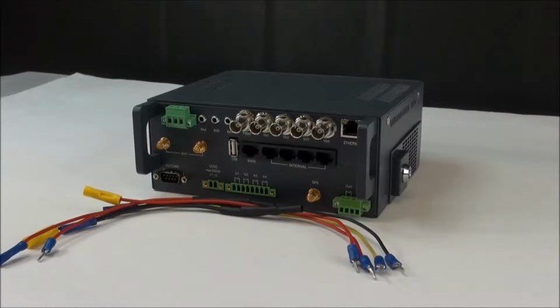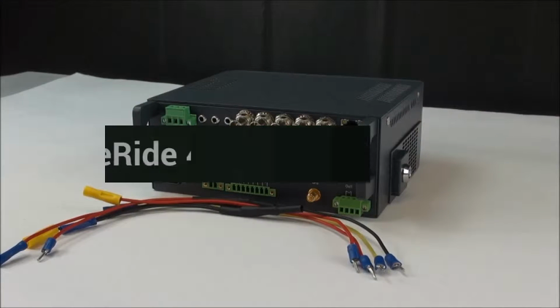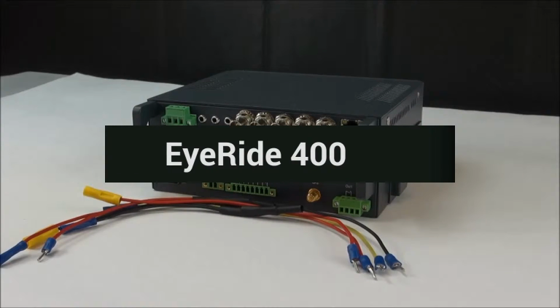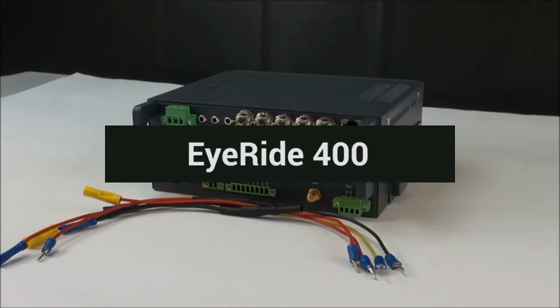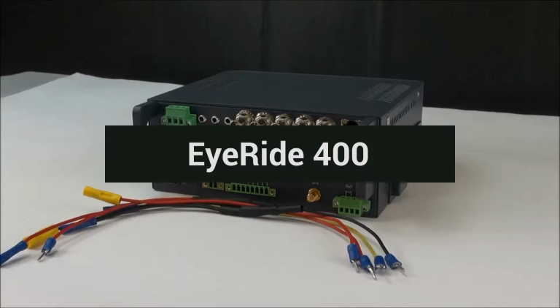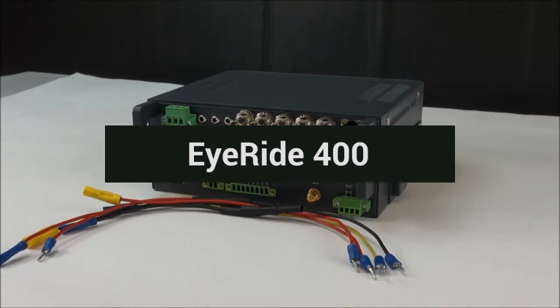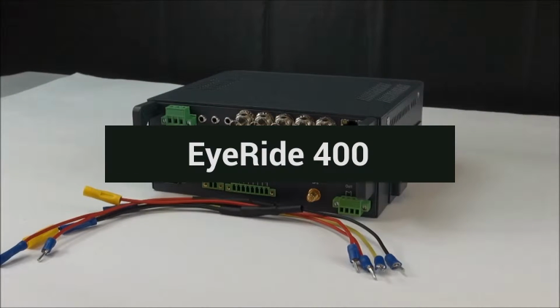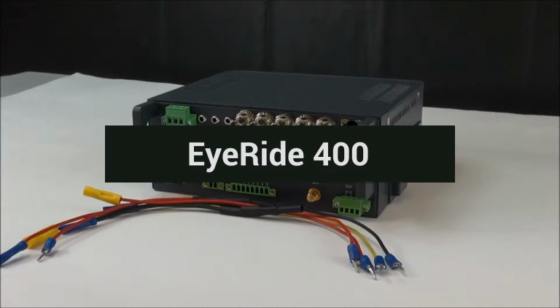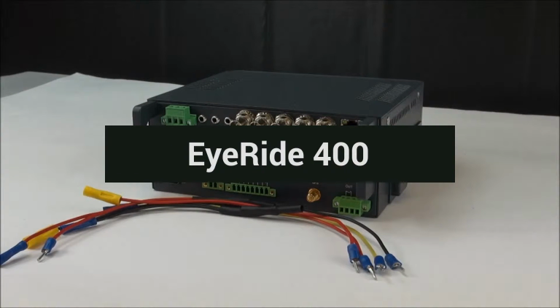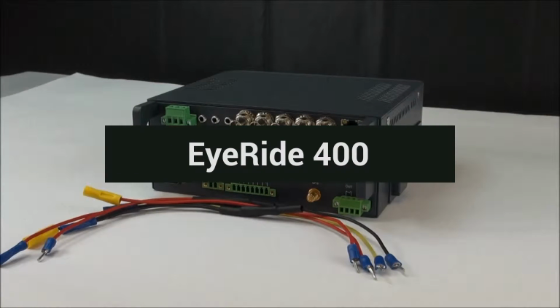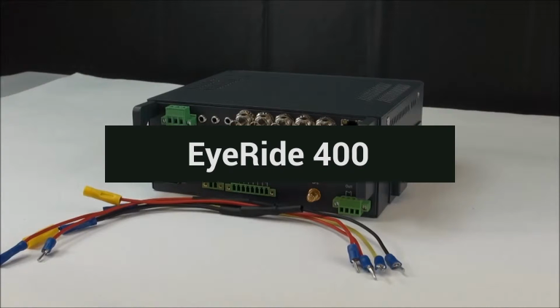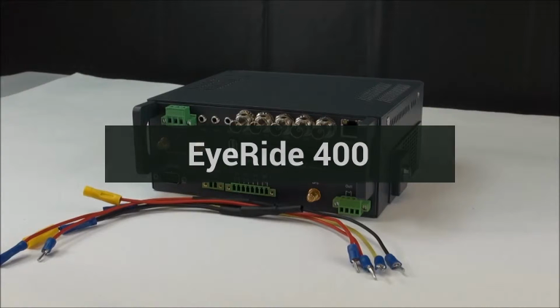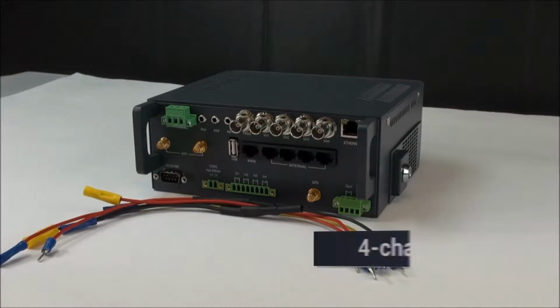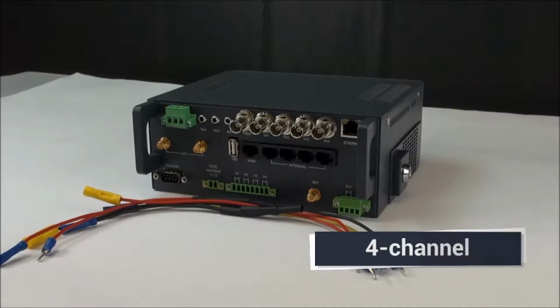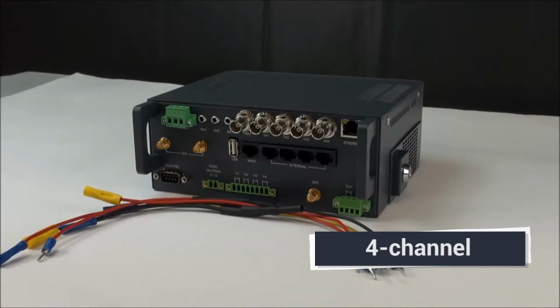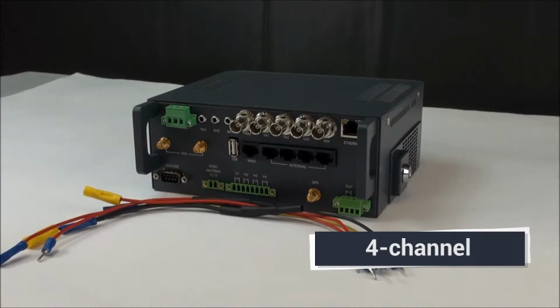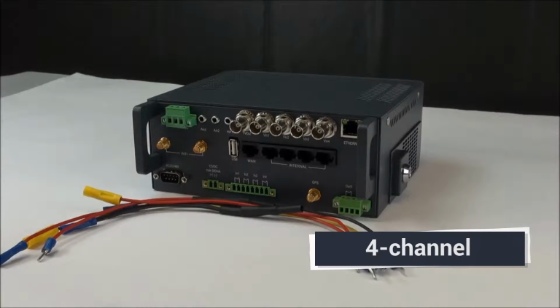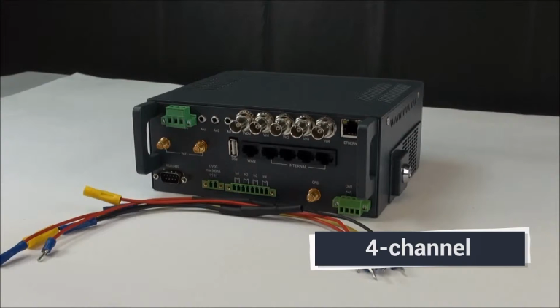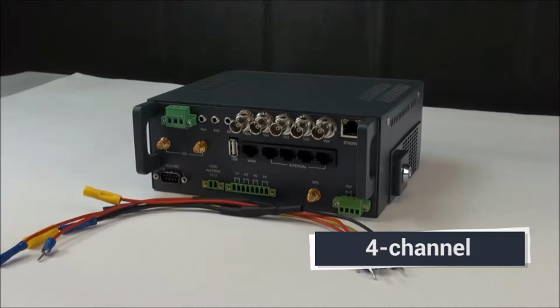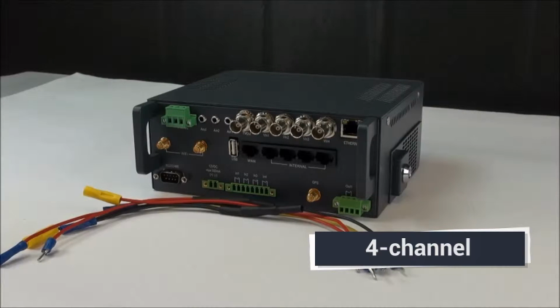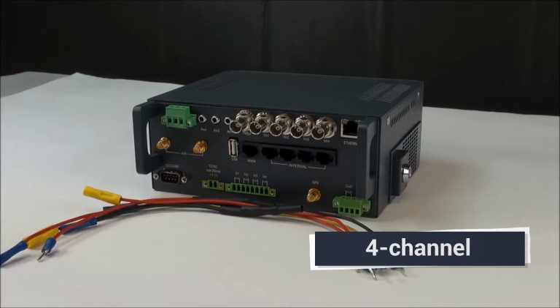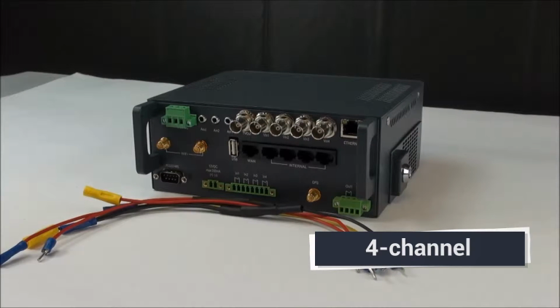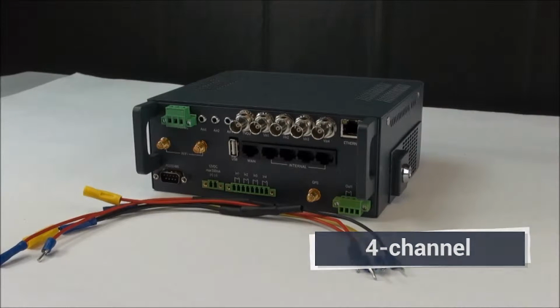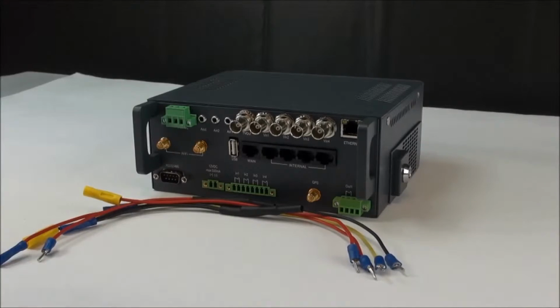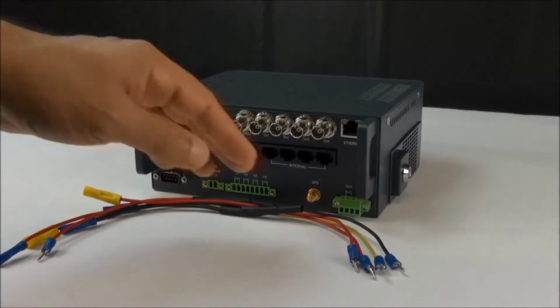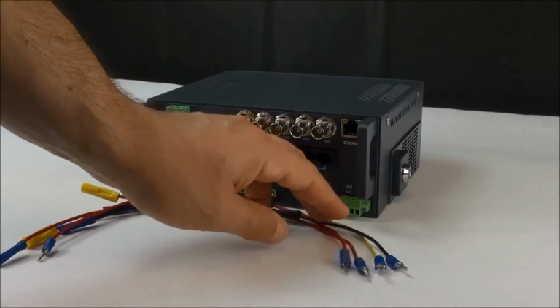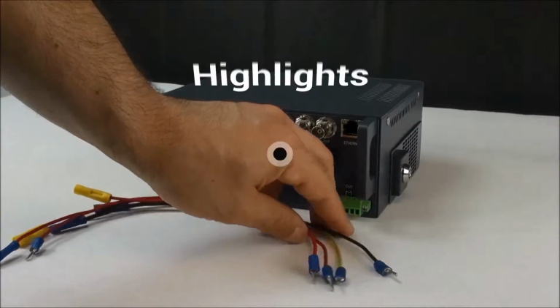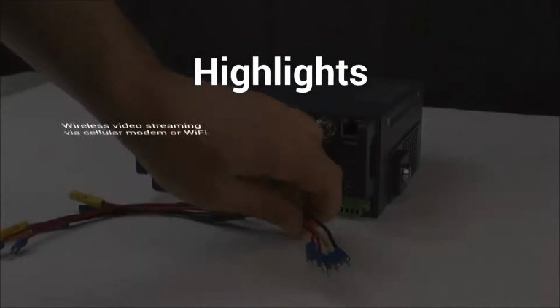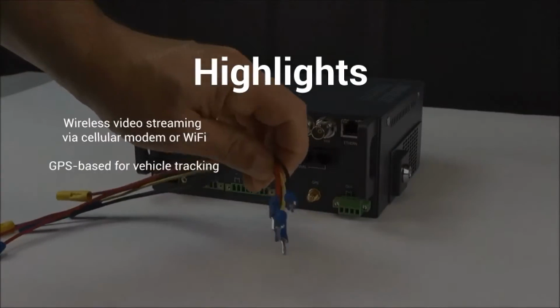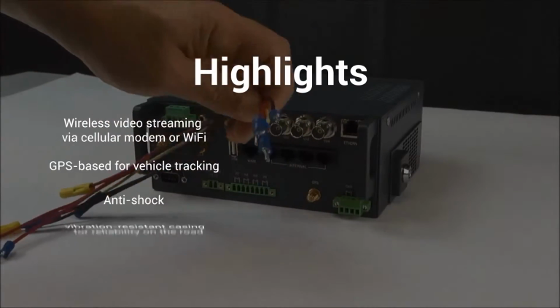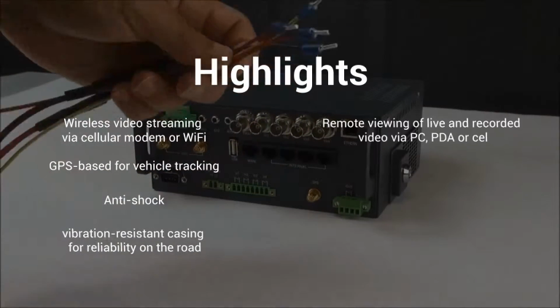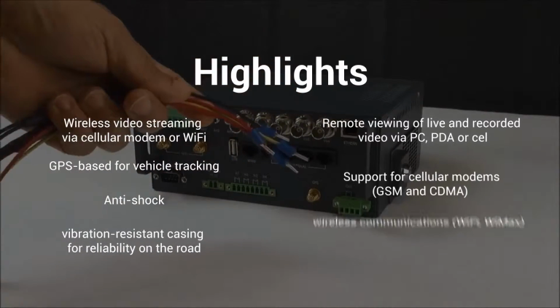Today we're going to go over the wiring for the 400 series unit. This is a four-channel unit and I'll go over the wiring and the included harness. You'll notice this comes with a few wires connected.